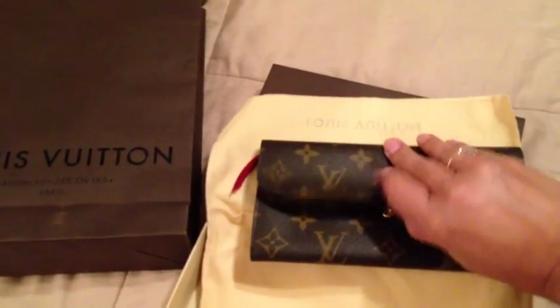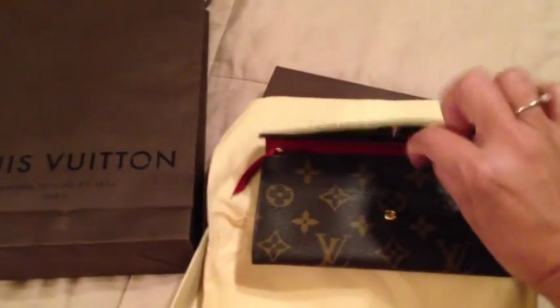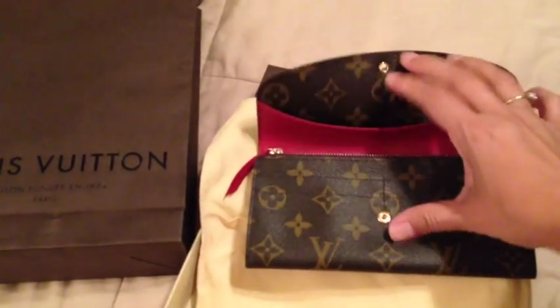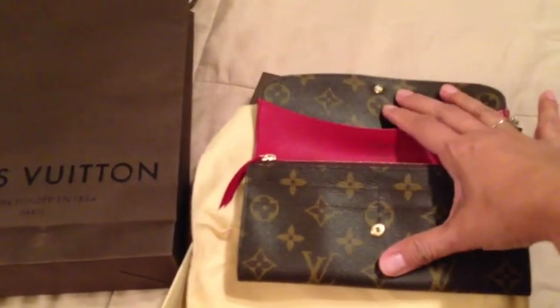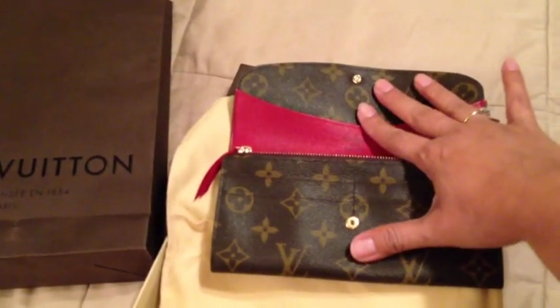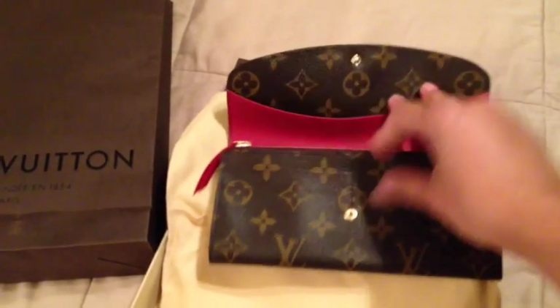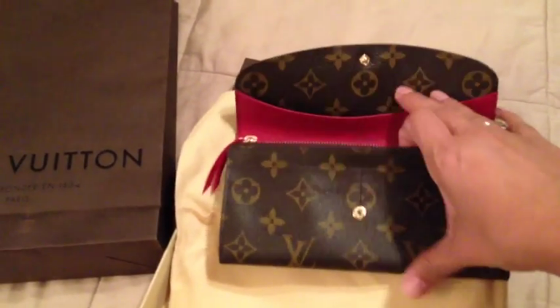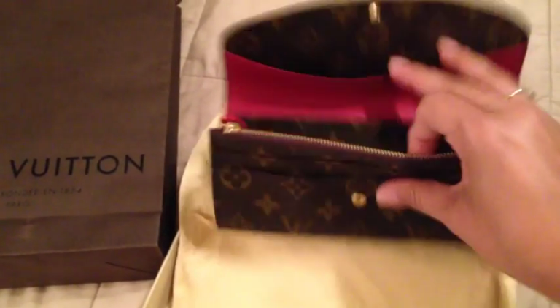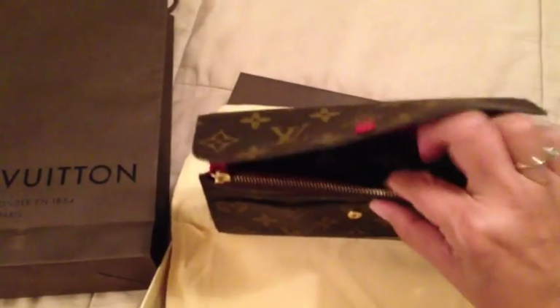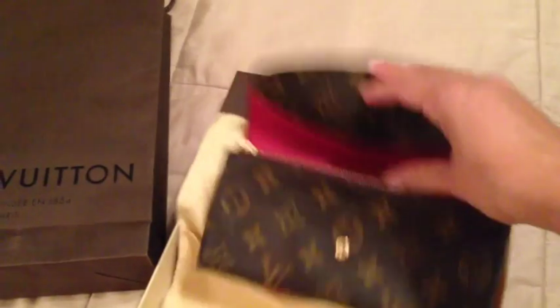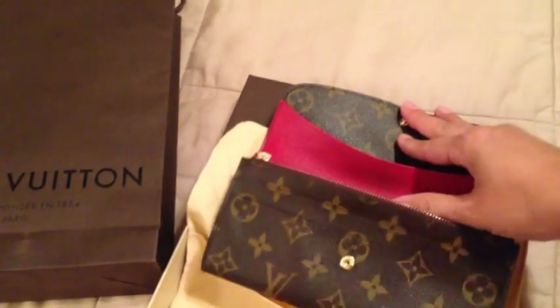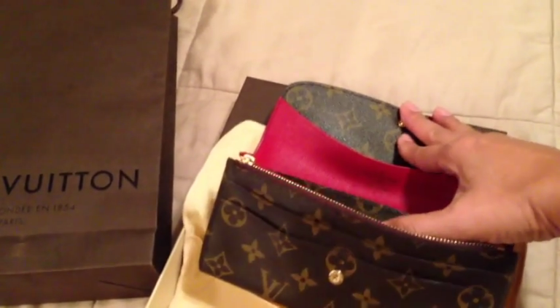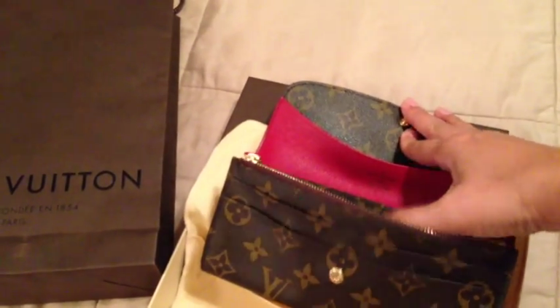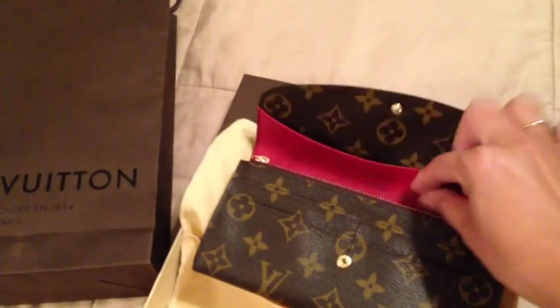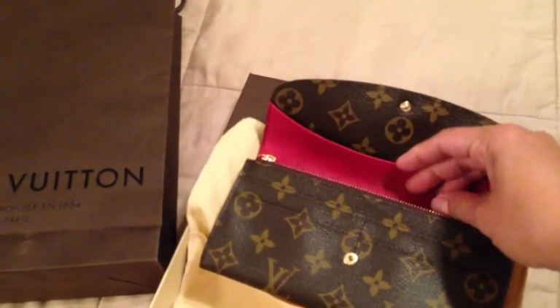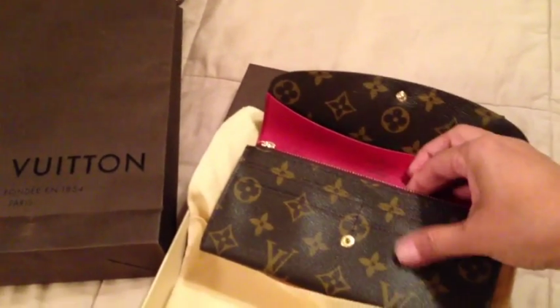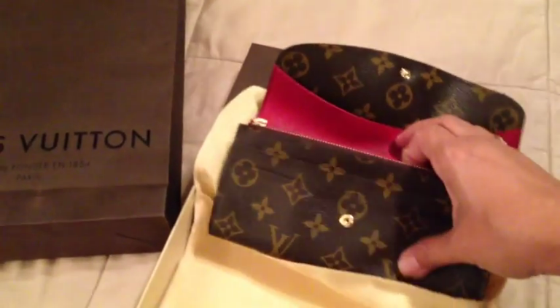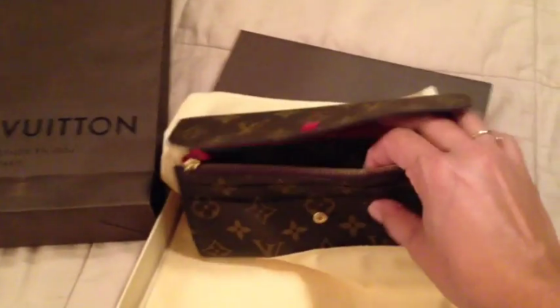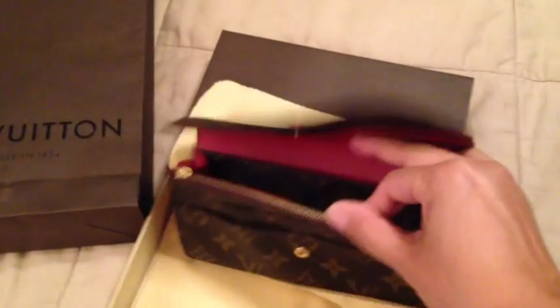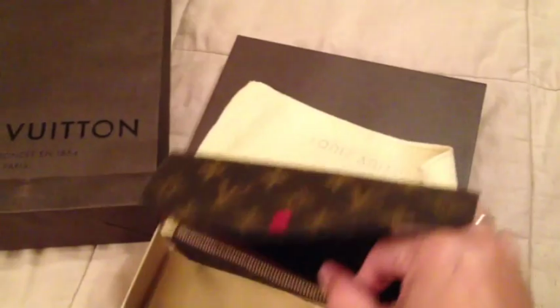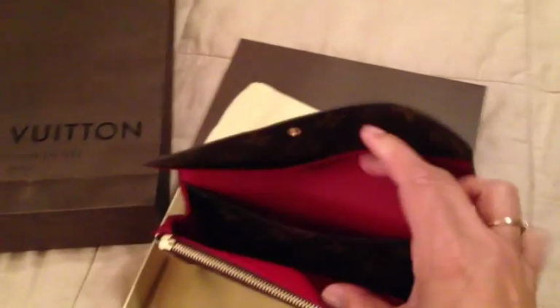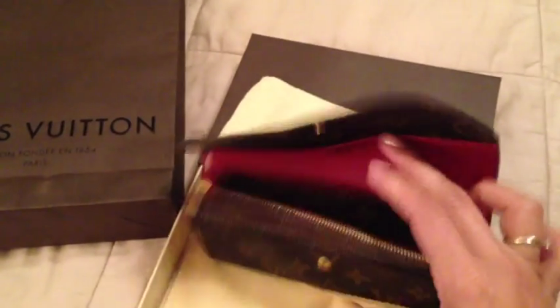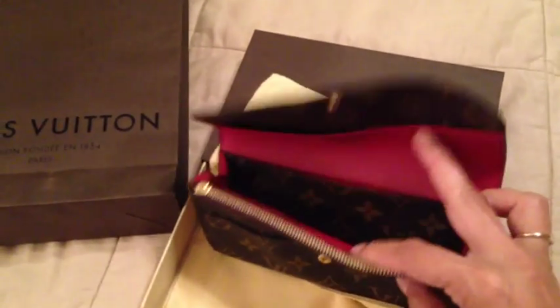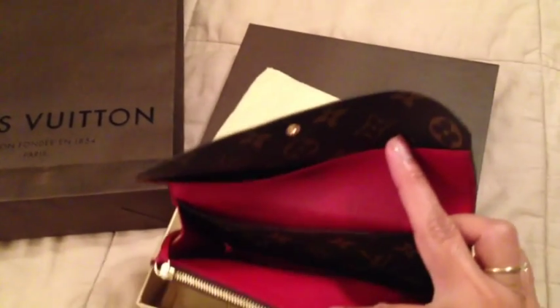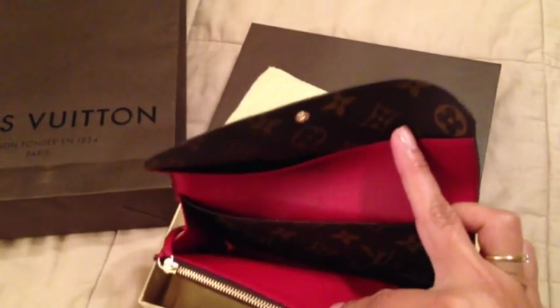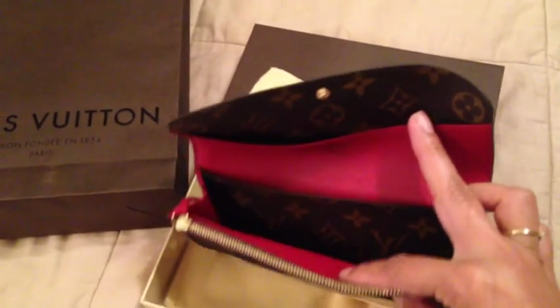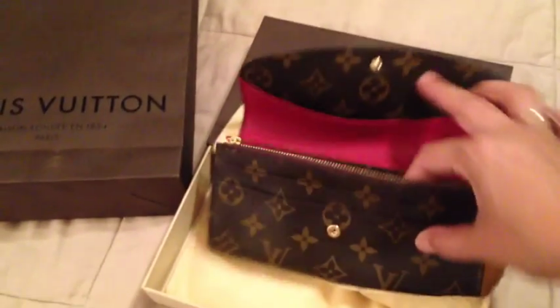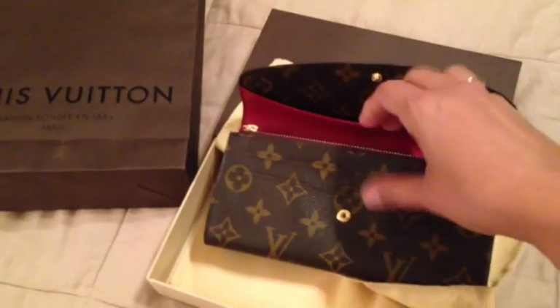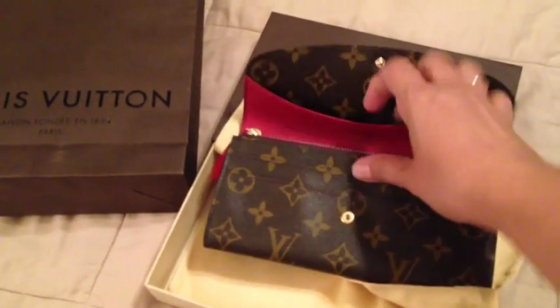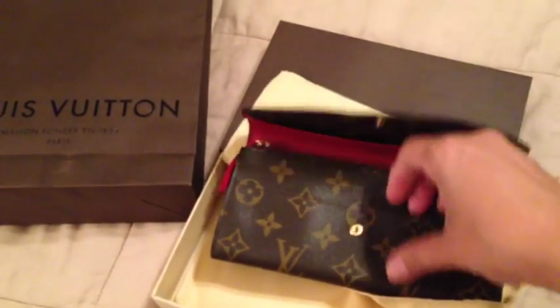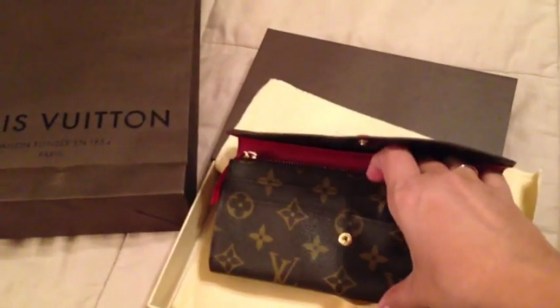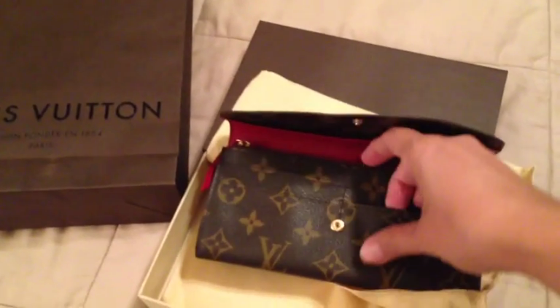The red interior is just to die for. I work at a university where red is a pretty important color, so red is just lovely to me.